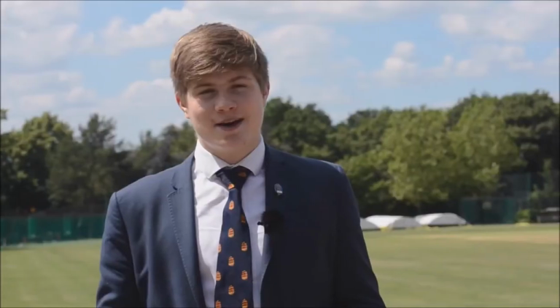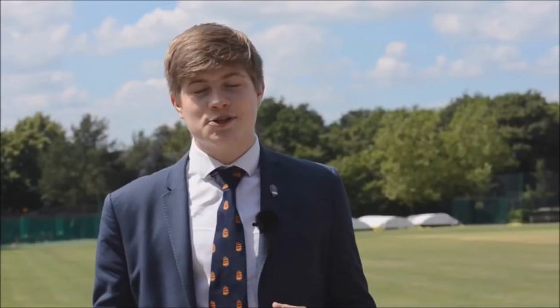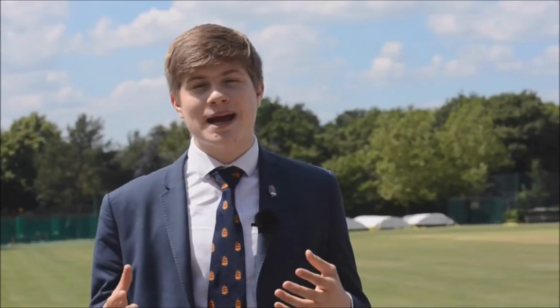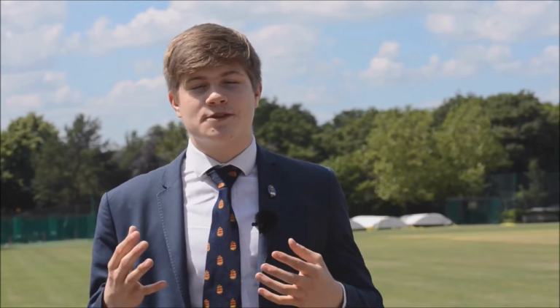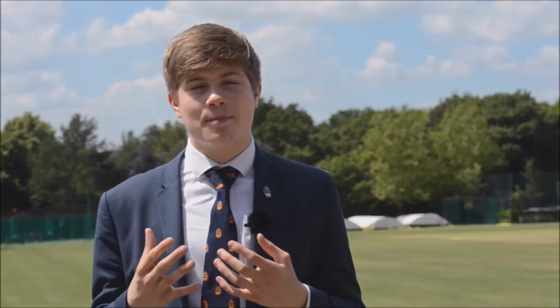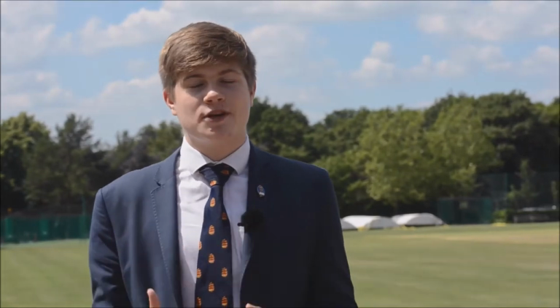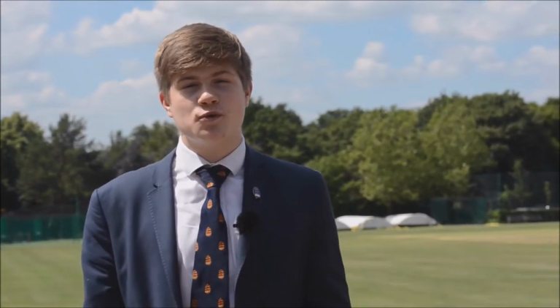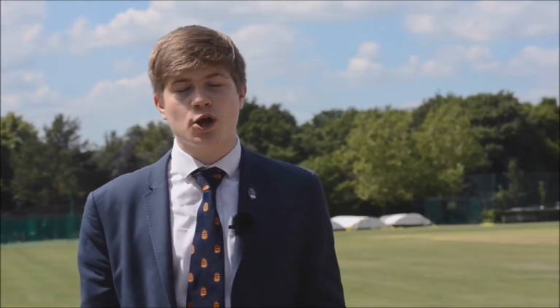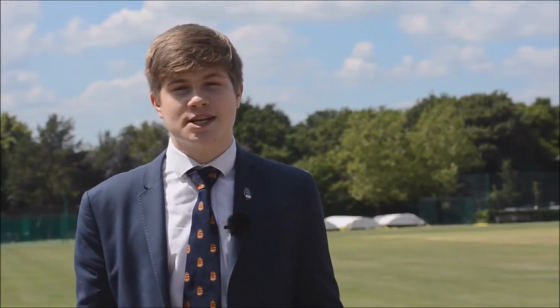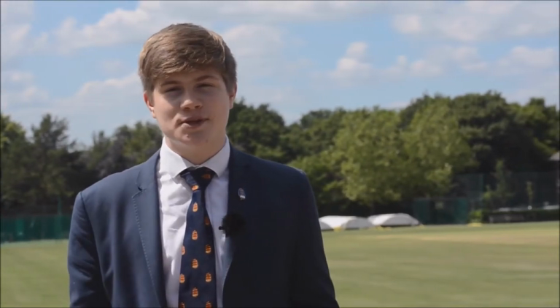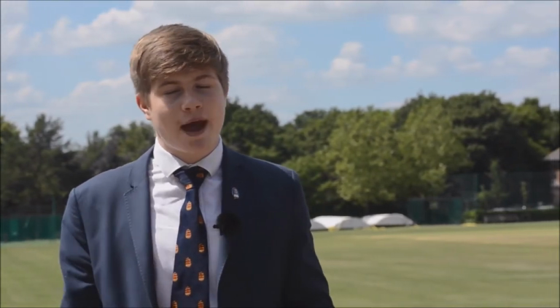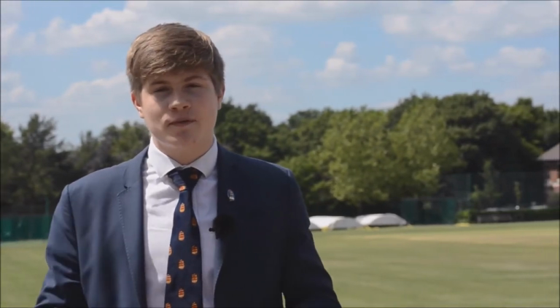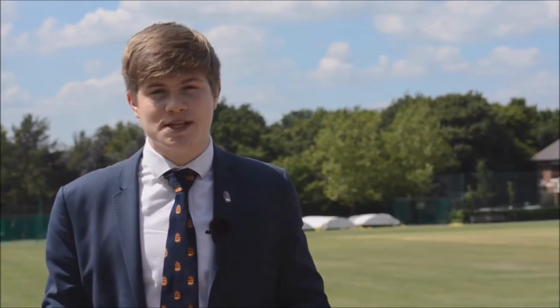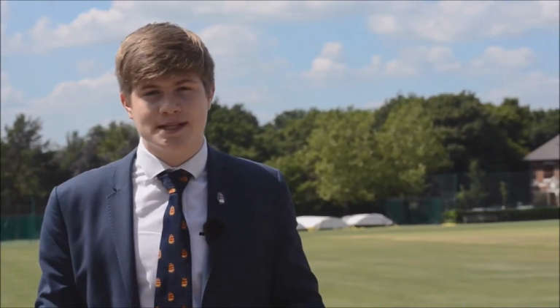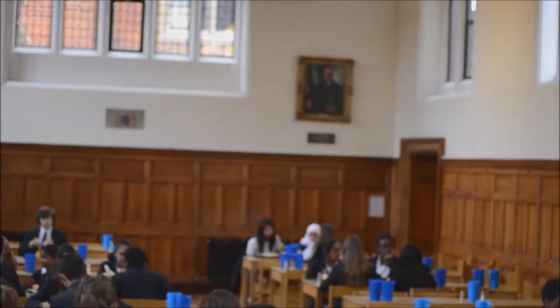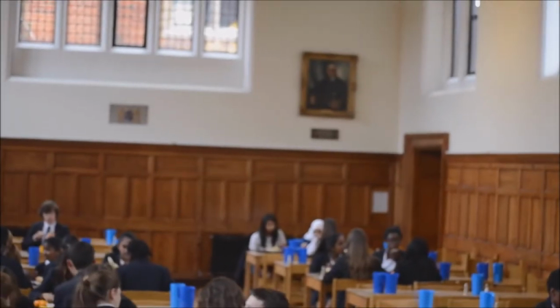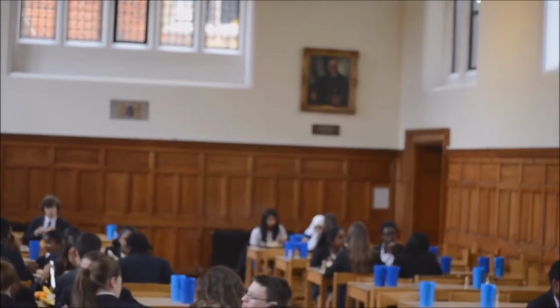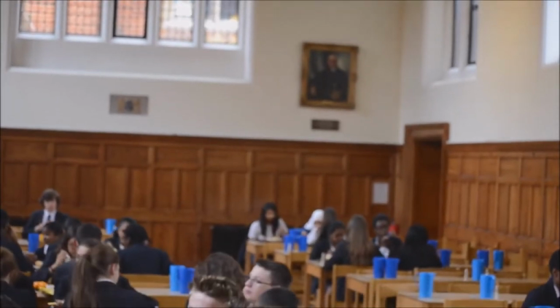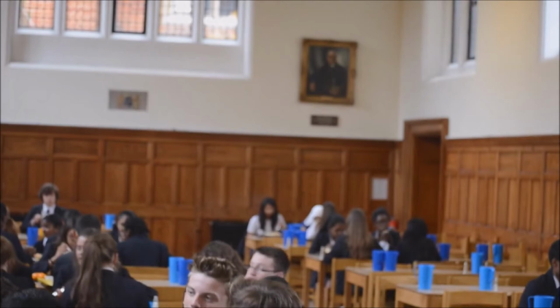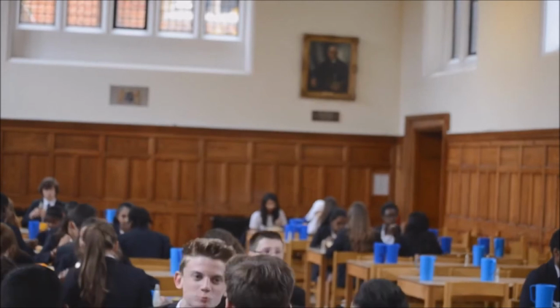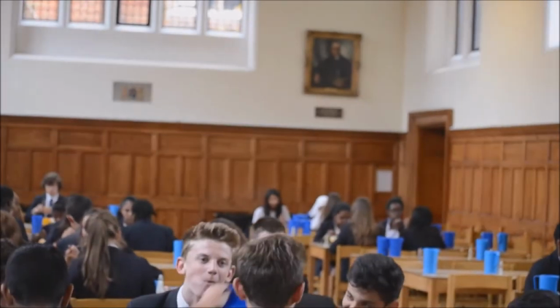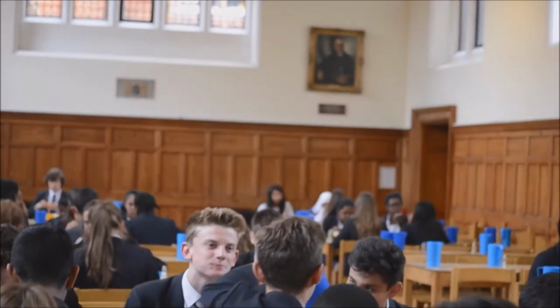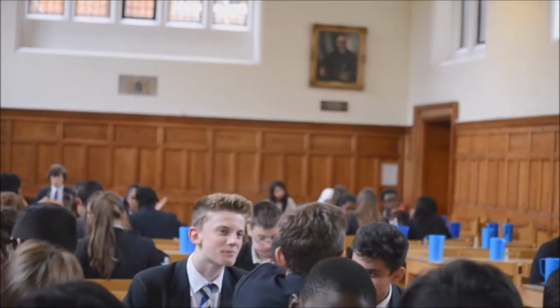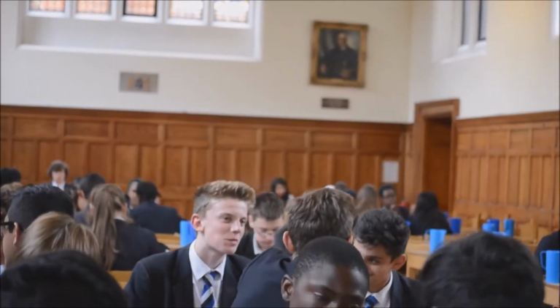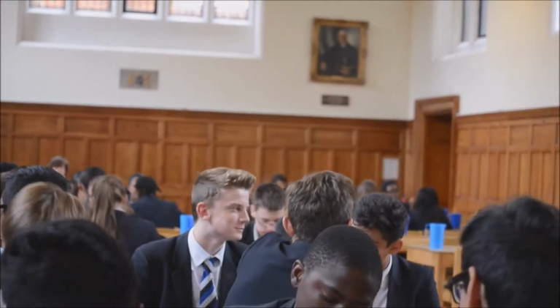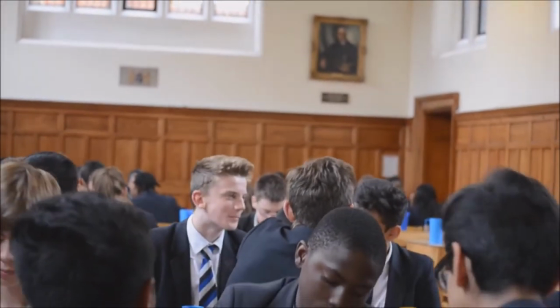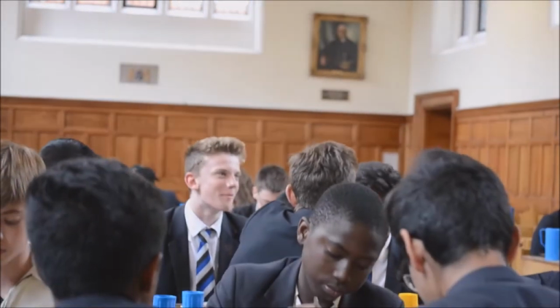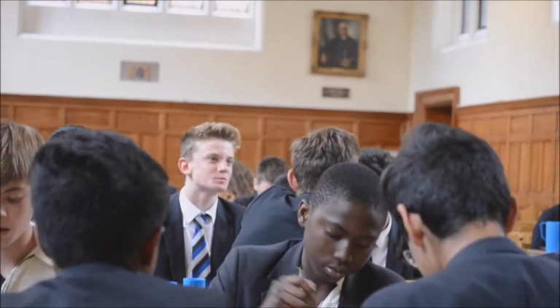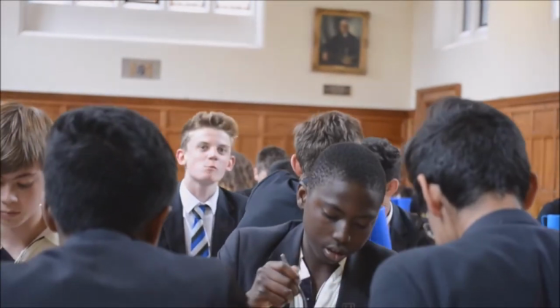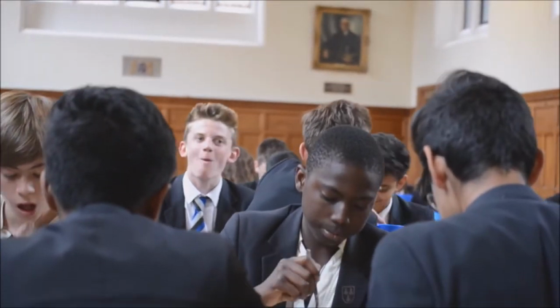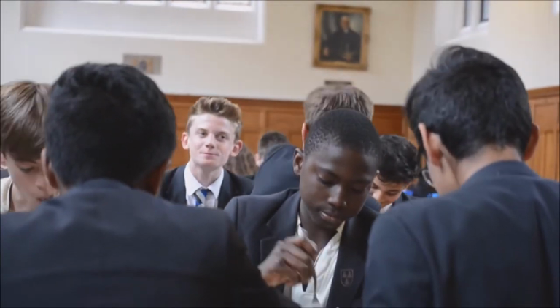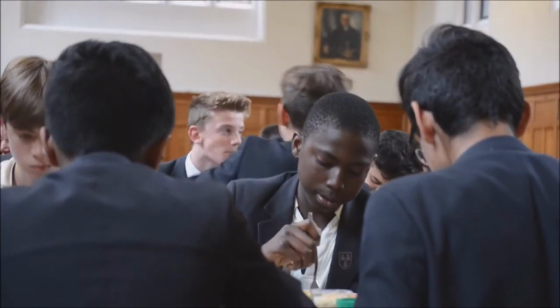When you join Bancrofts, you become part of a huge close-knit community where everyone feels included. Our small, intimate tutor groups and four-house system means there is always someone close by who you can turn to.